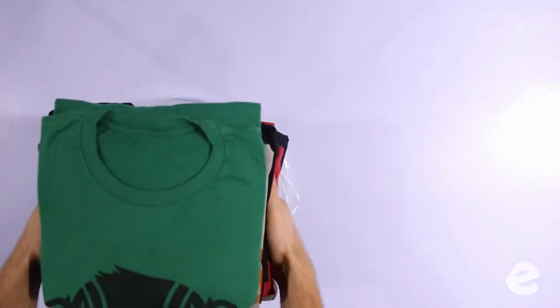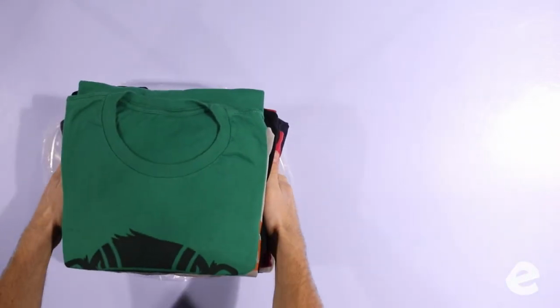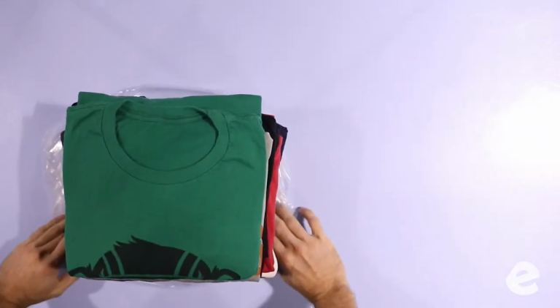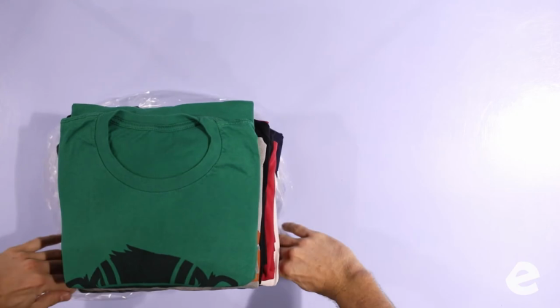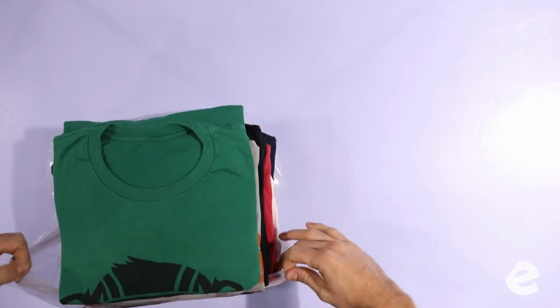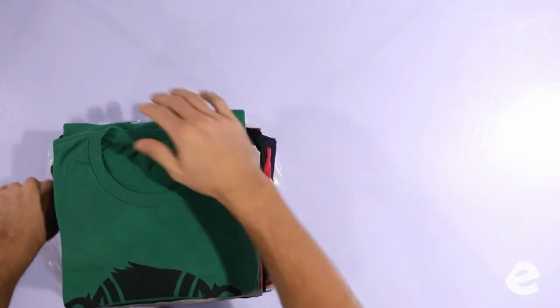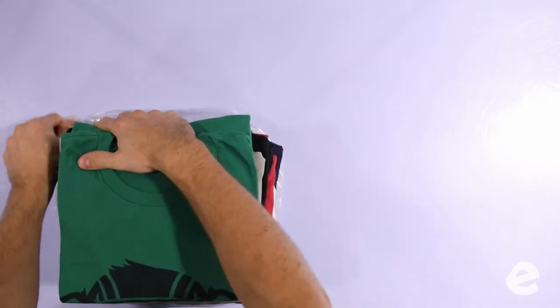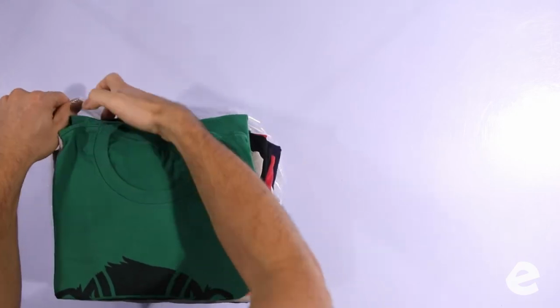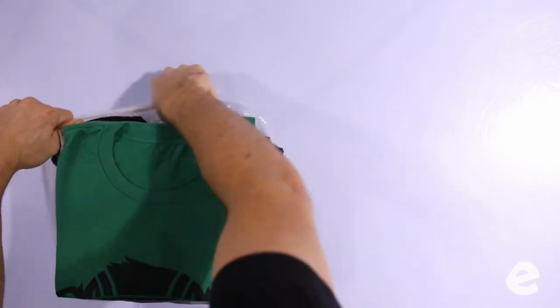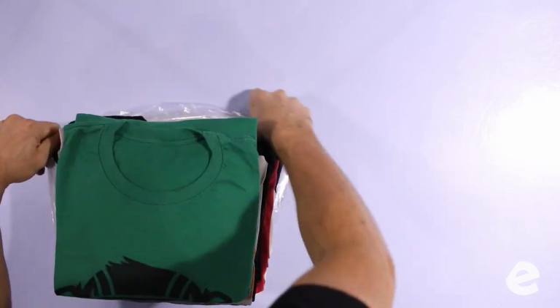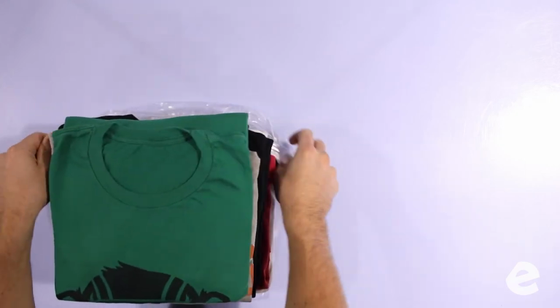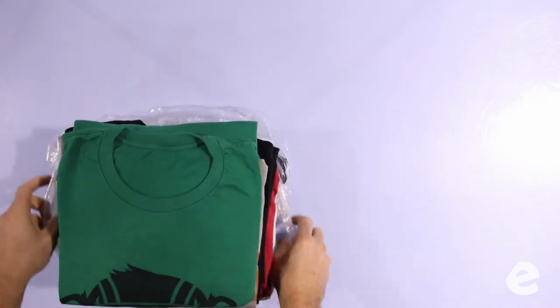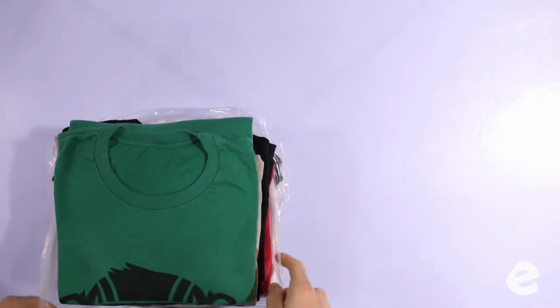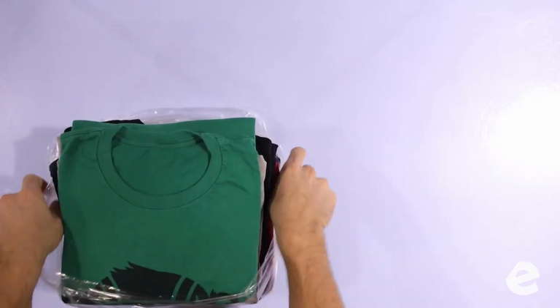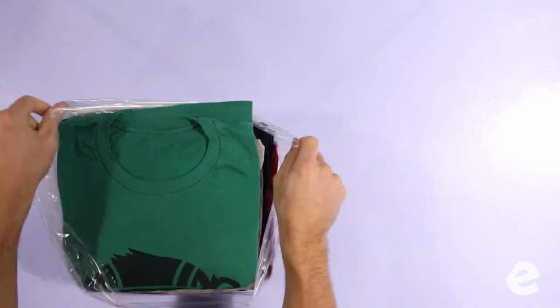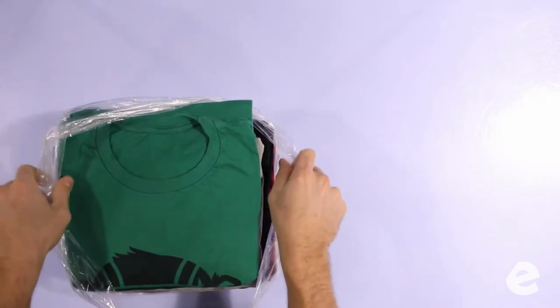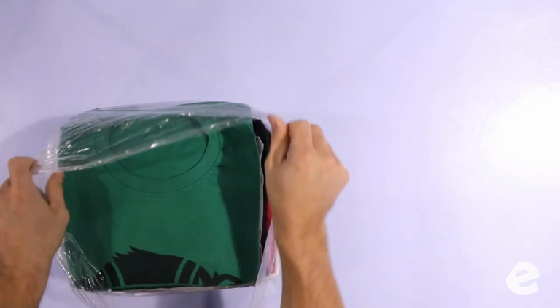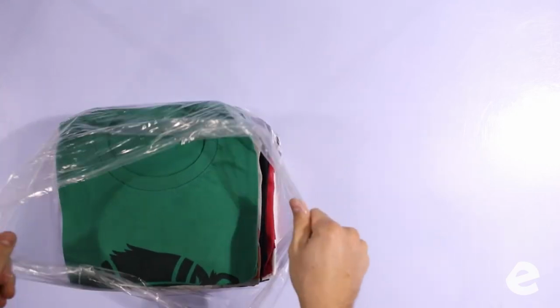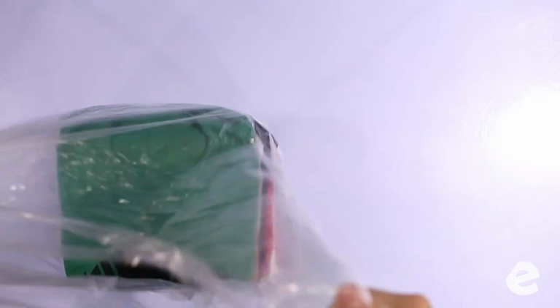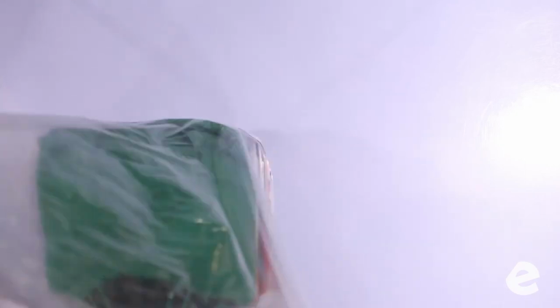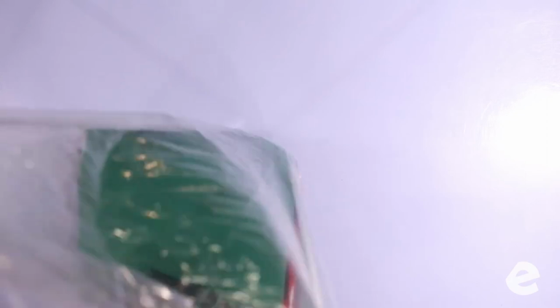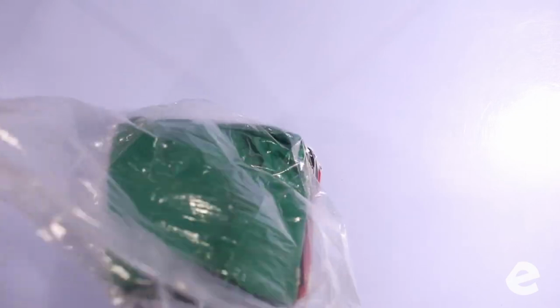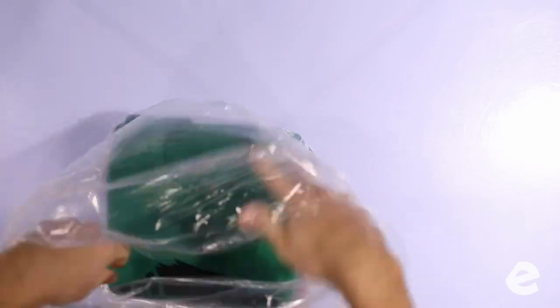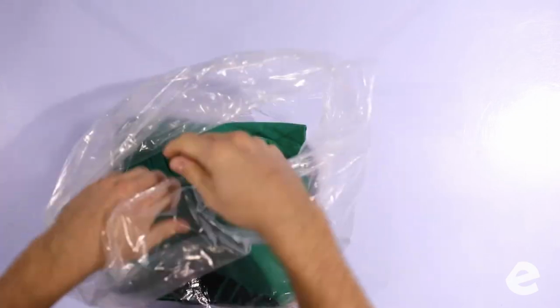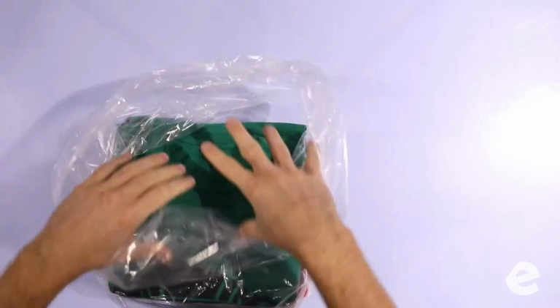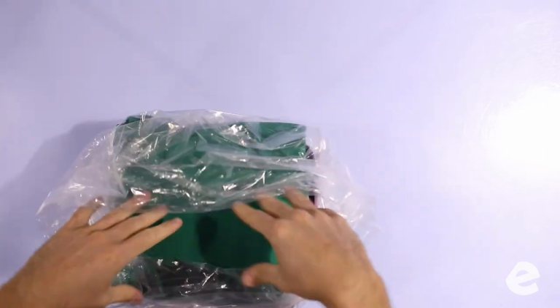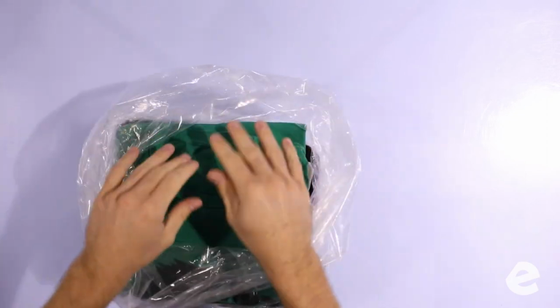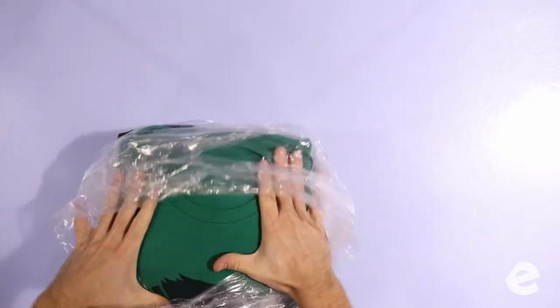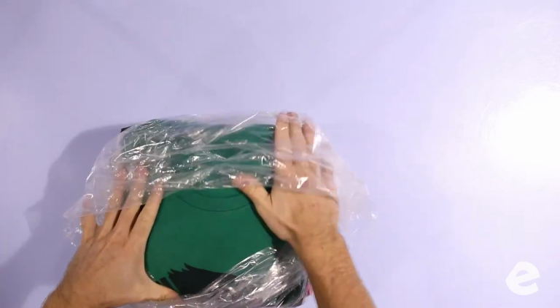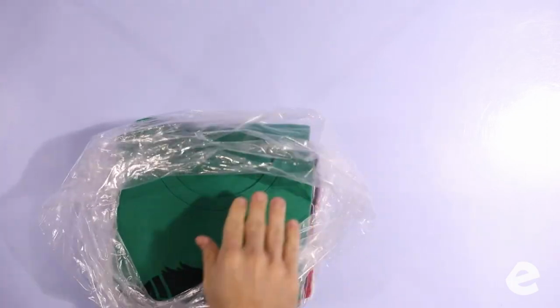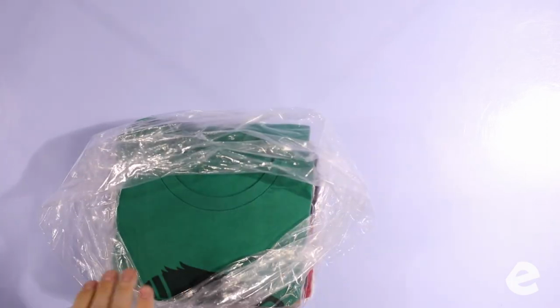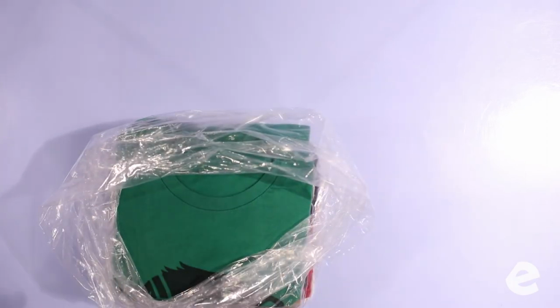This laundry has to stay in prime shape for a hundred miles around town and two weeks of floating around your house. You've got to make the bags tight.